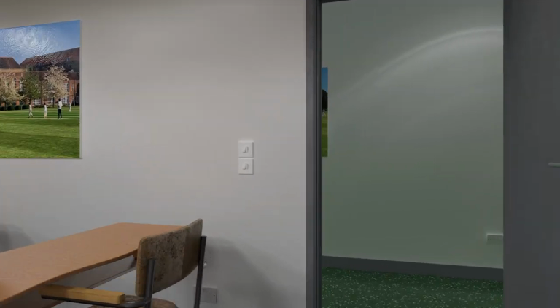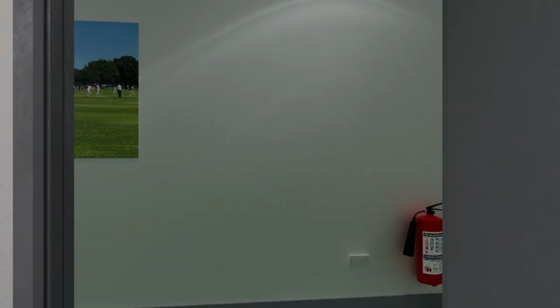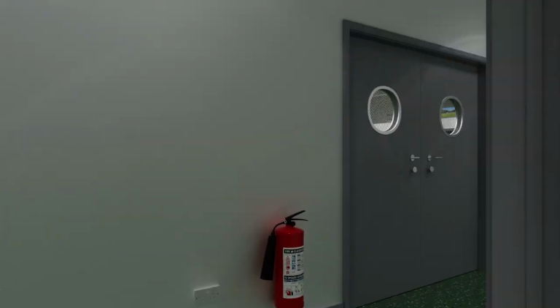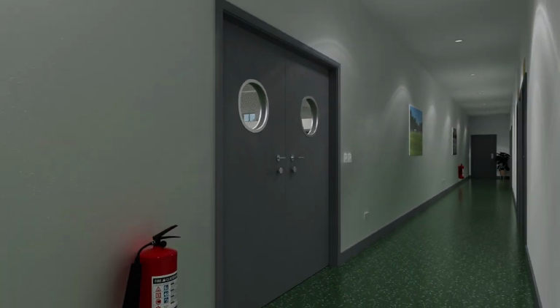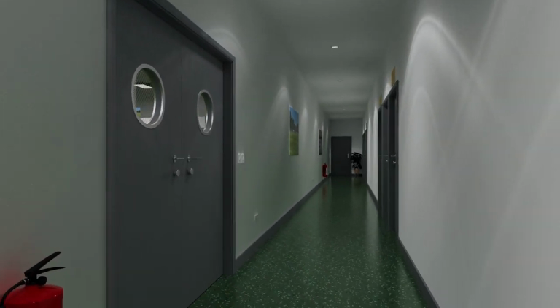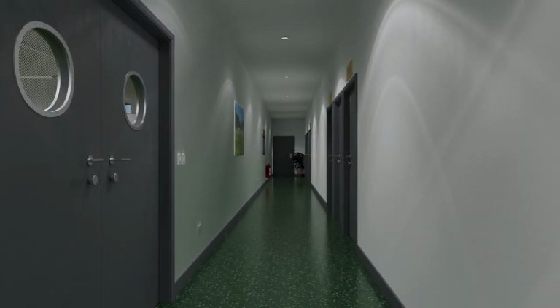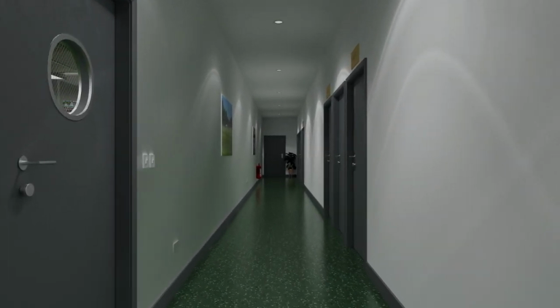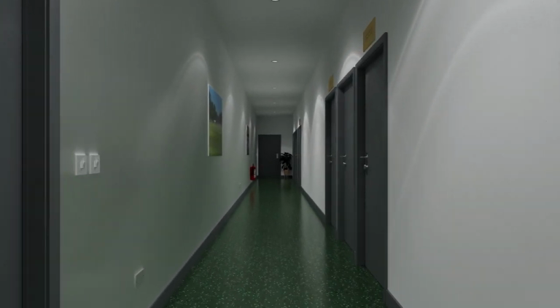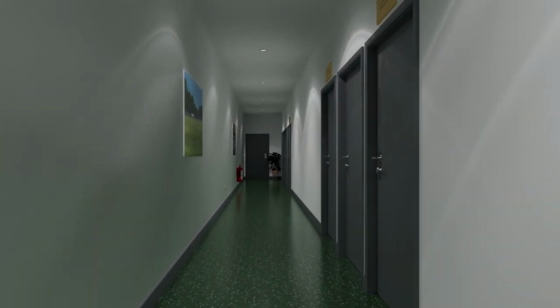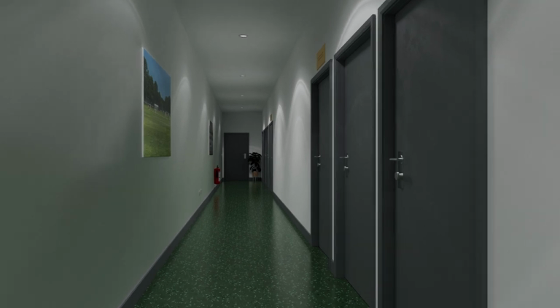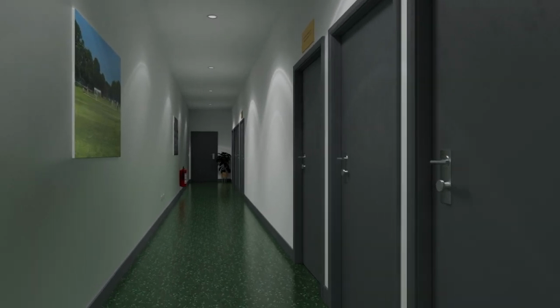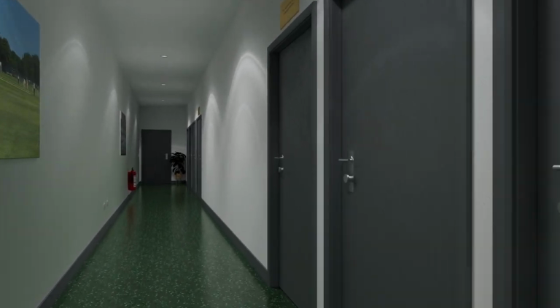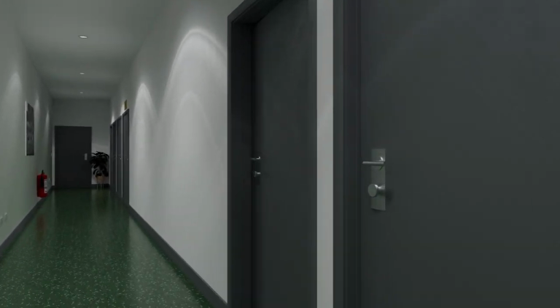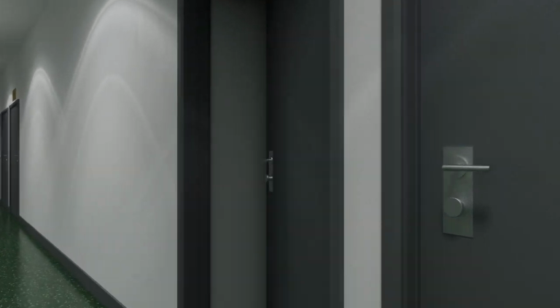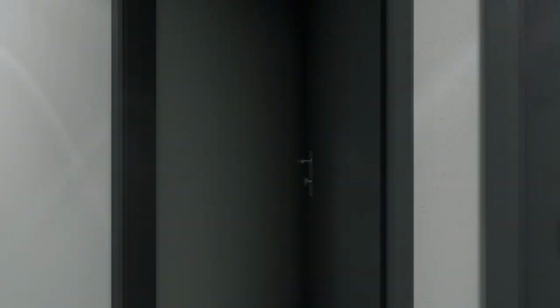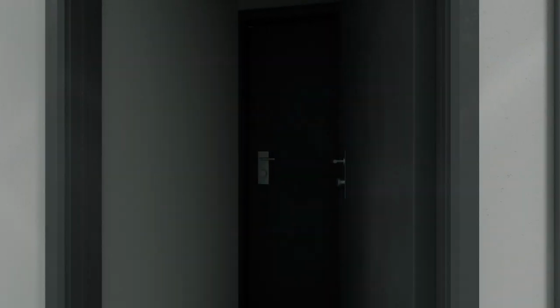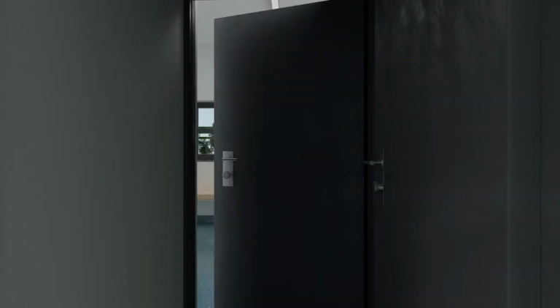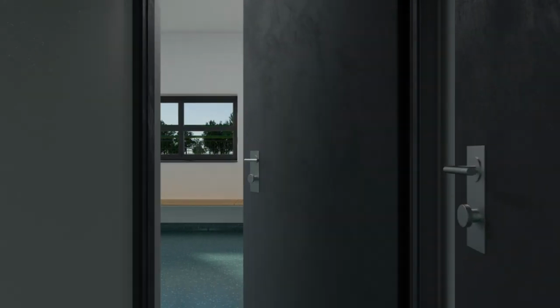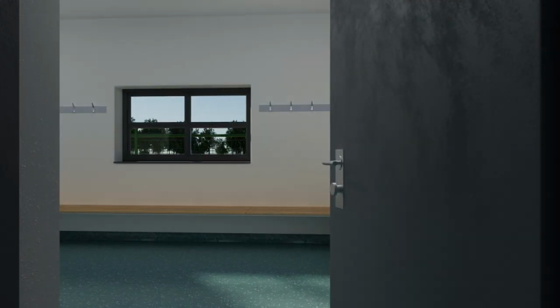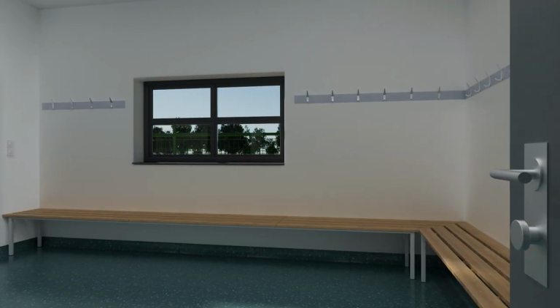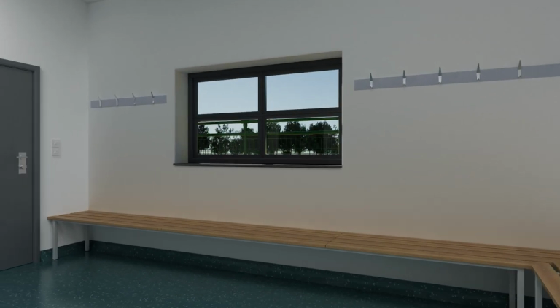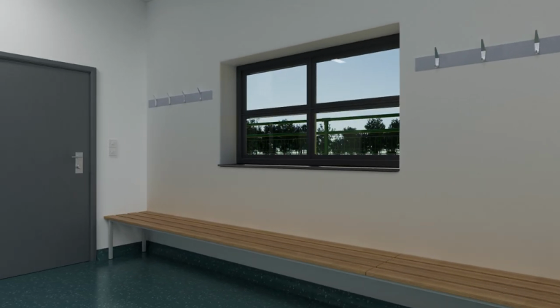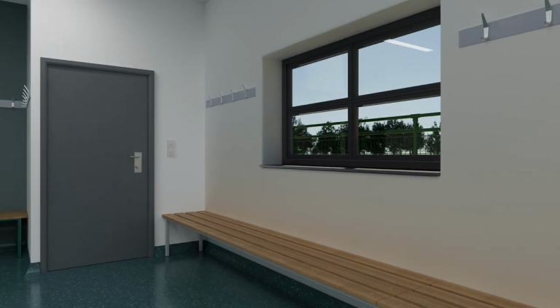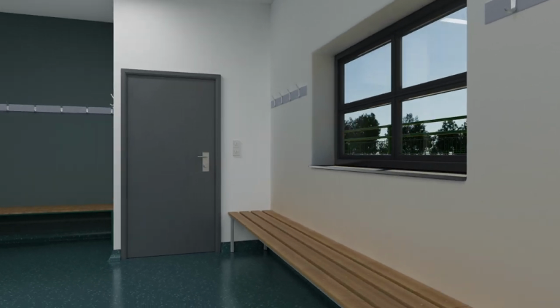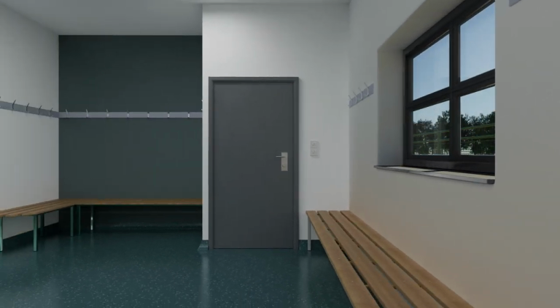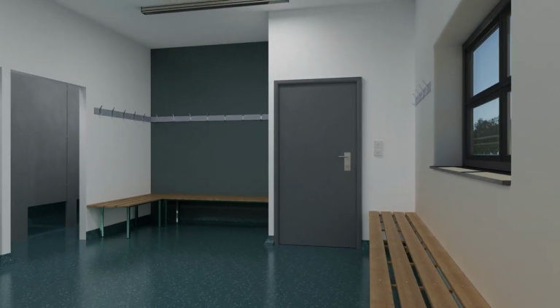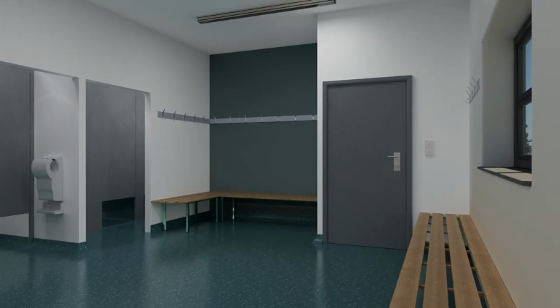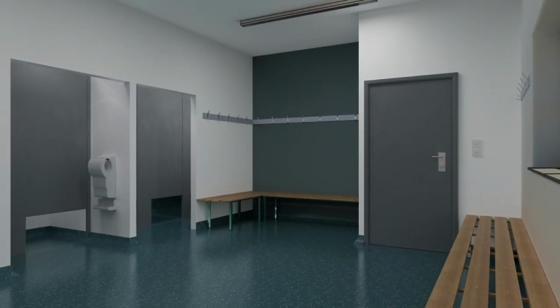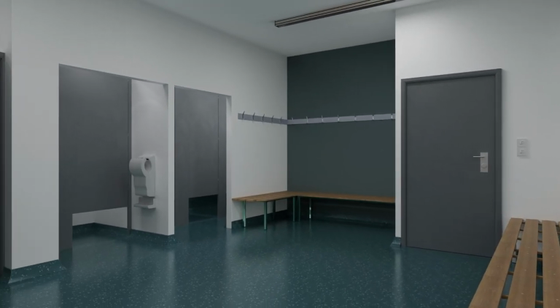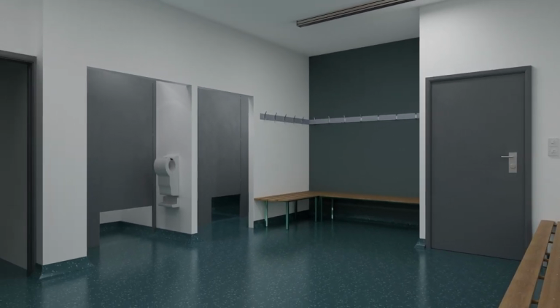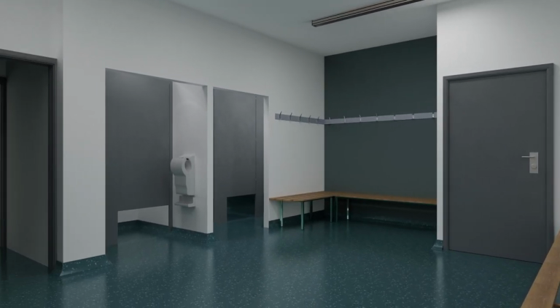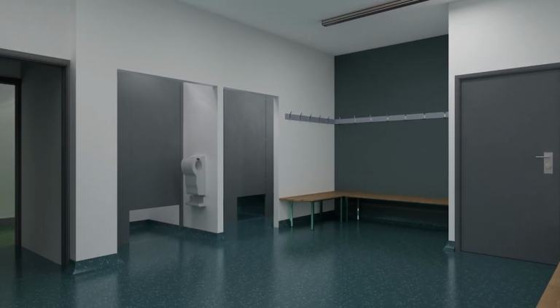The cricket centre houses office space, plenty of storage and two team rooms for changing. As well as changing for our cricketers, being adjacent to the water-based astroturf pitch, these can be made available to hockey teams too.